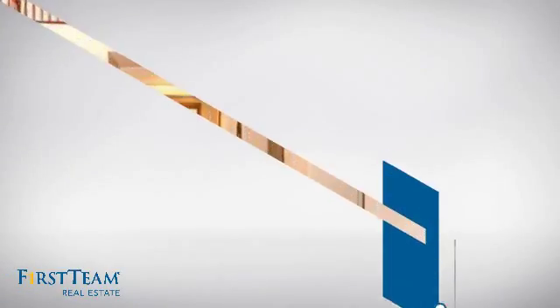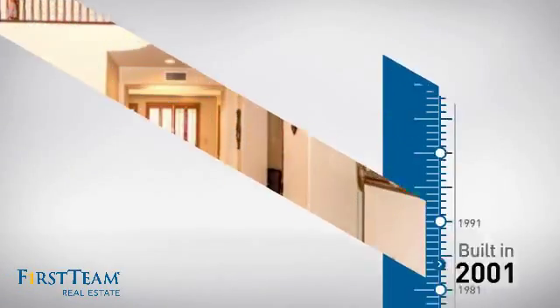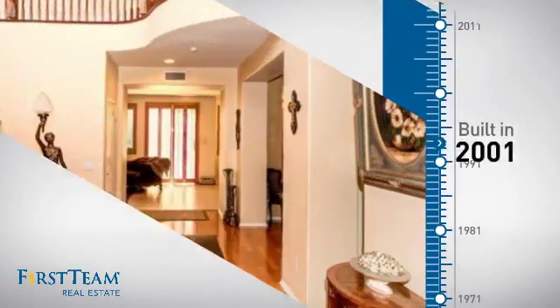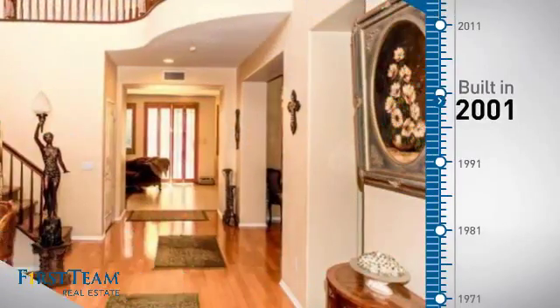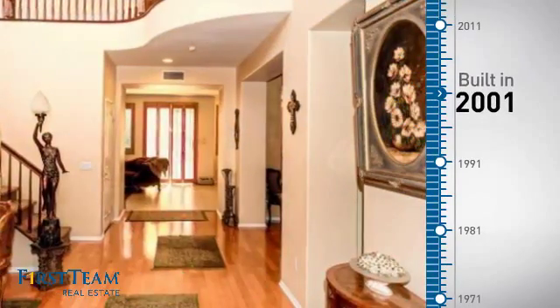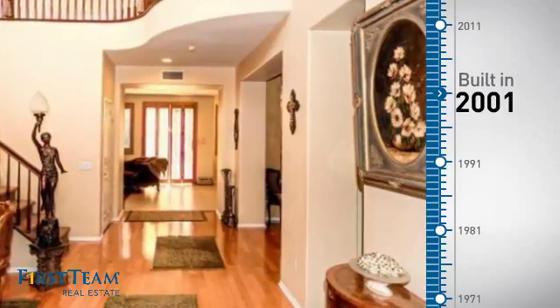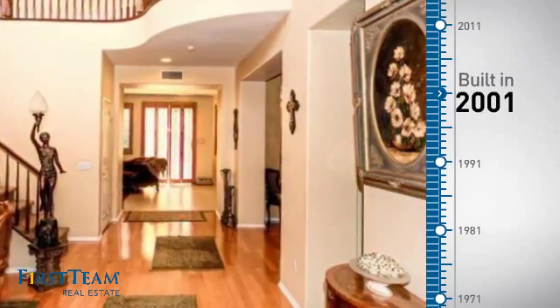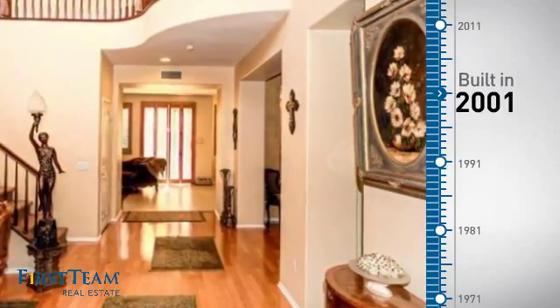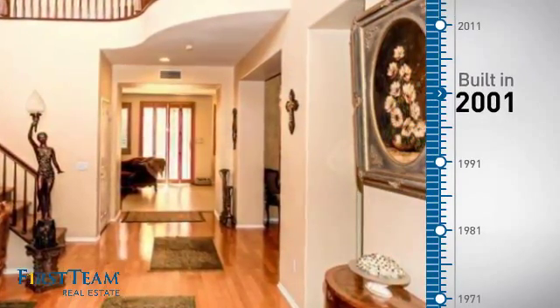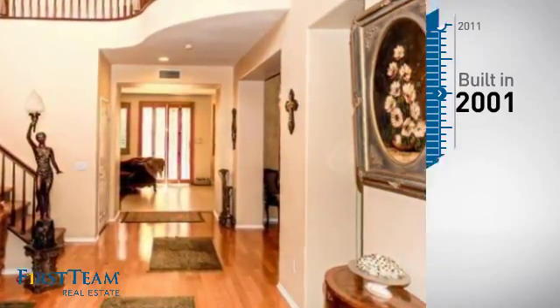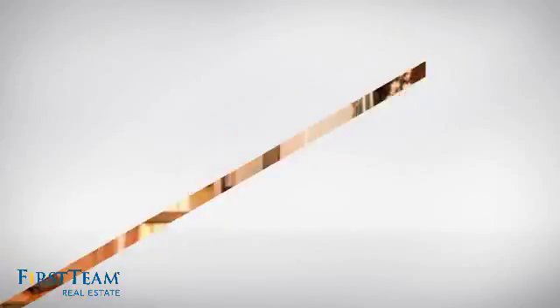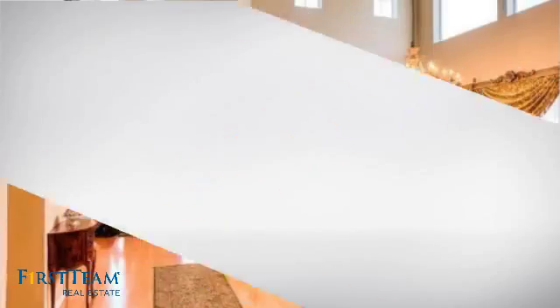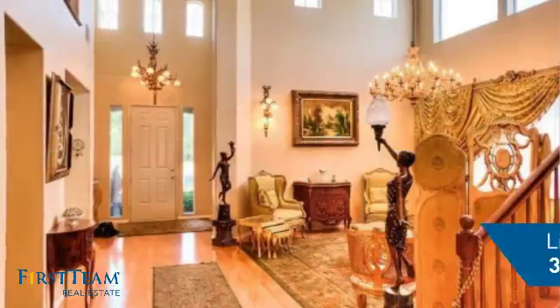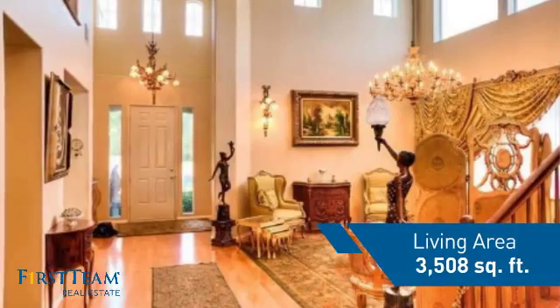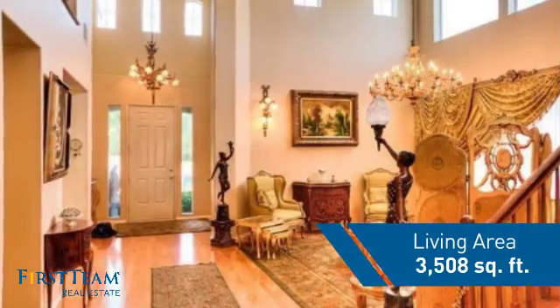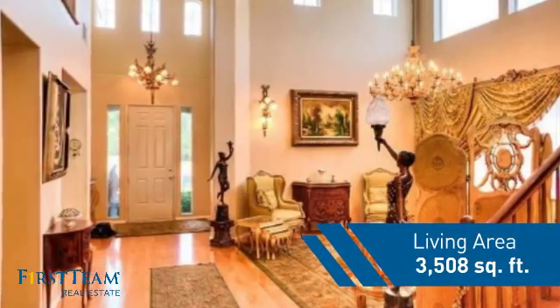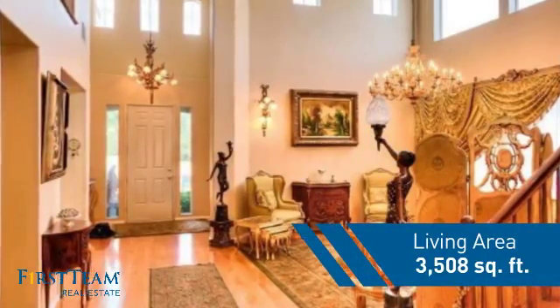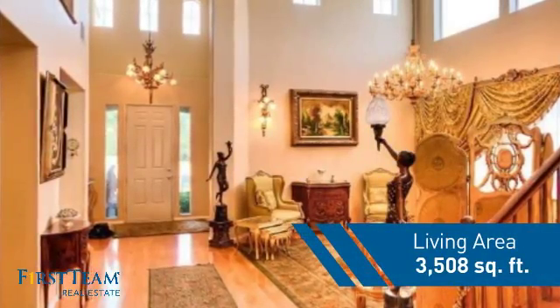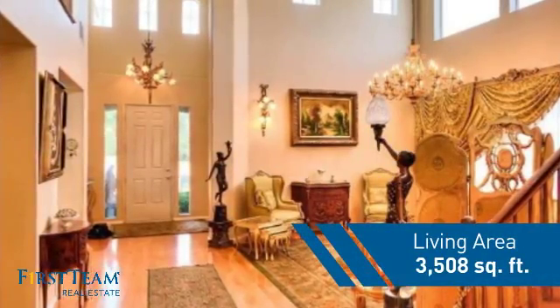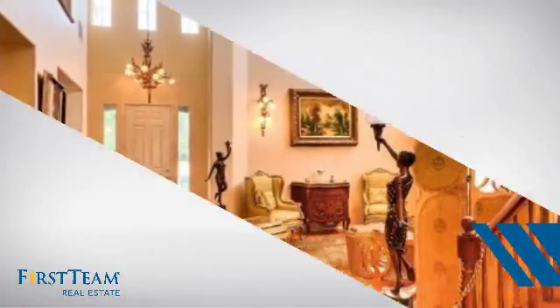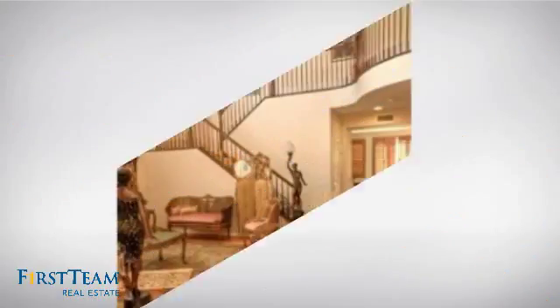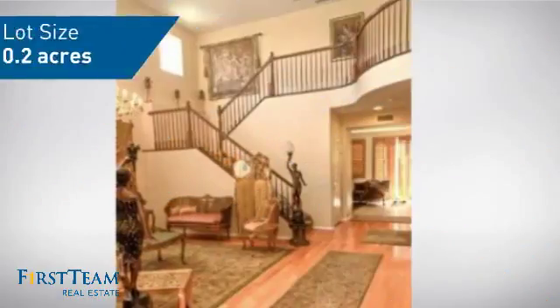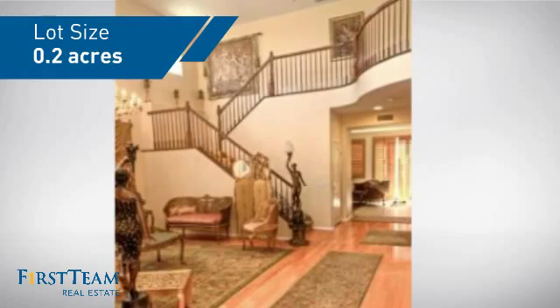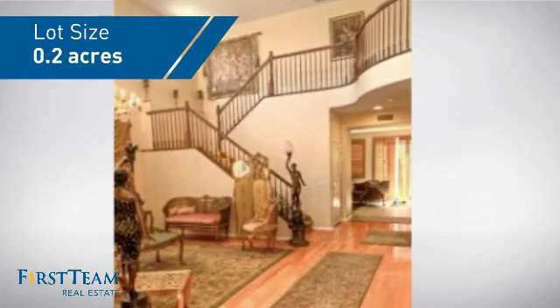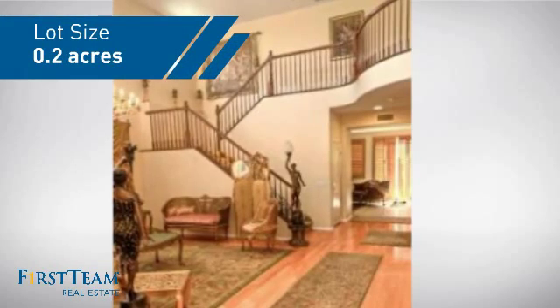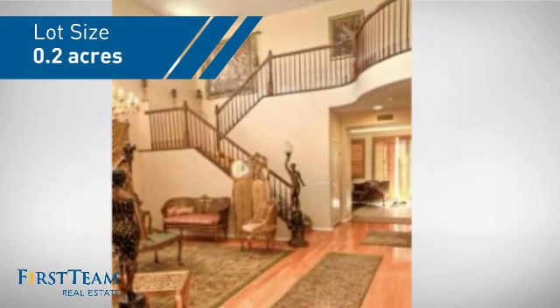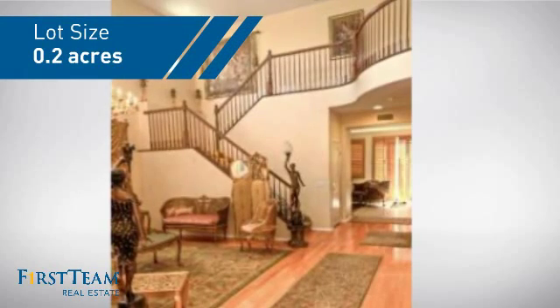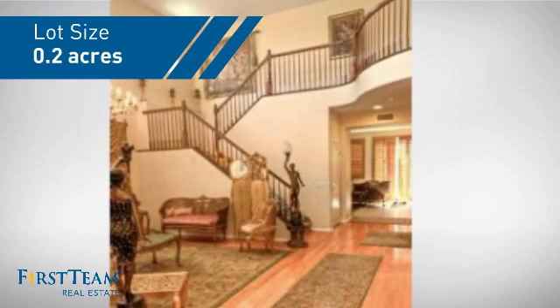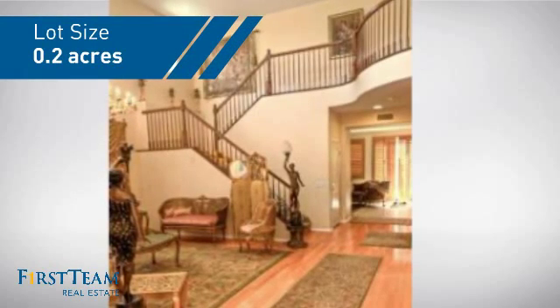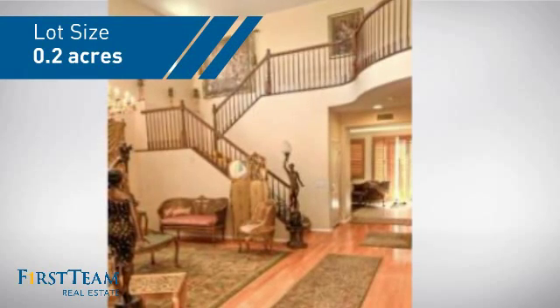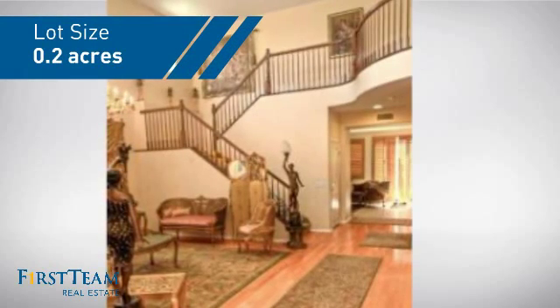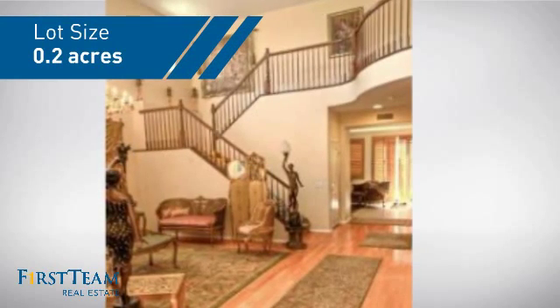This property was built in 2001 and features over 3,500 square feet of space, giving you a spacious layout to play host or kick back and relax after a long day.